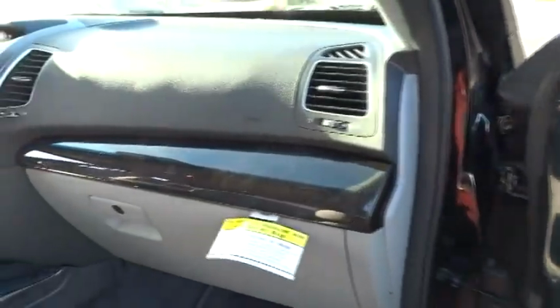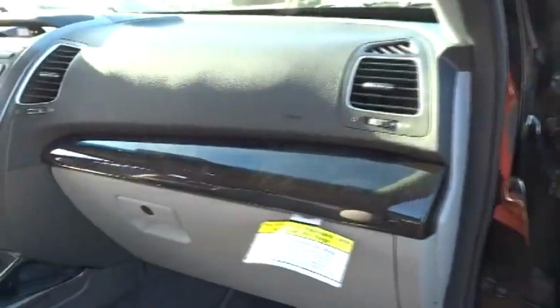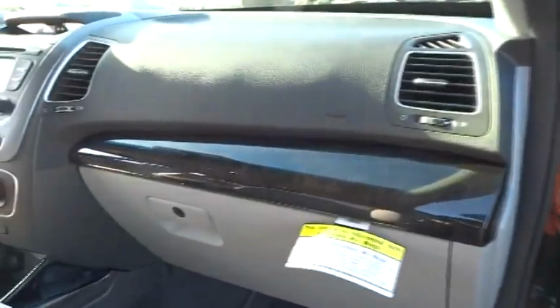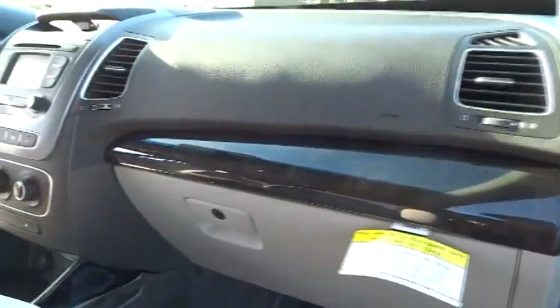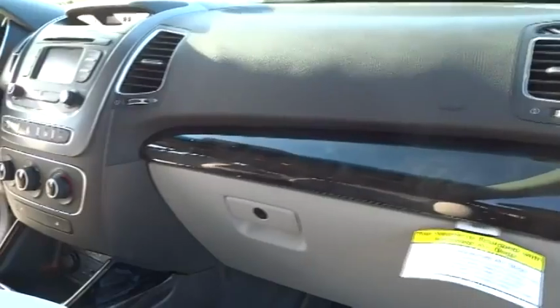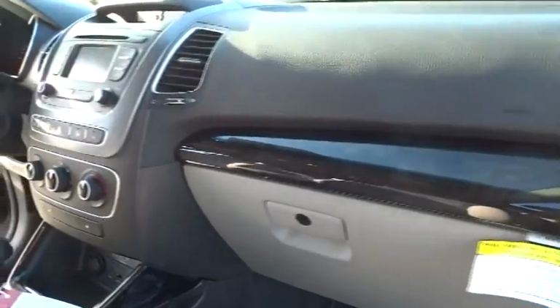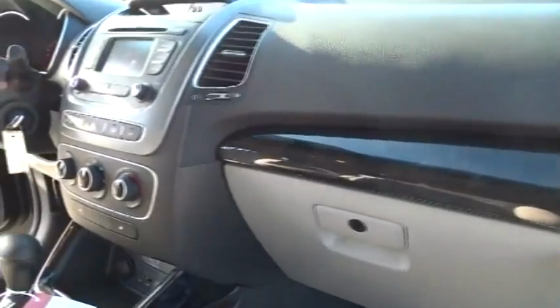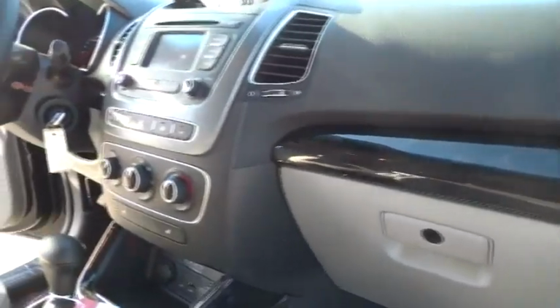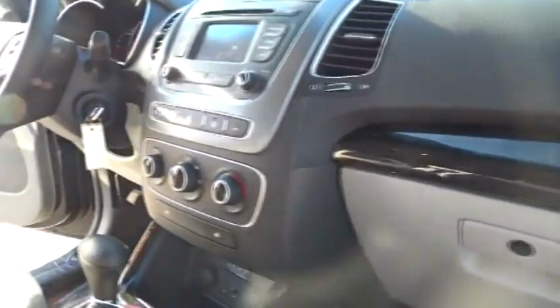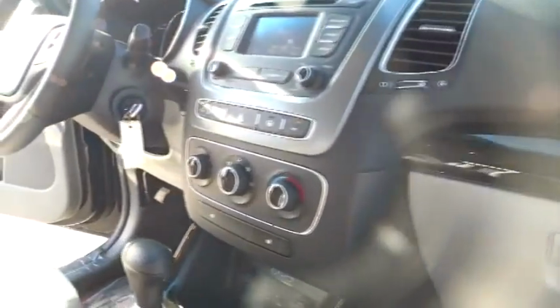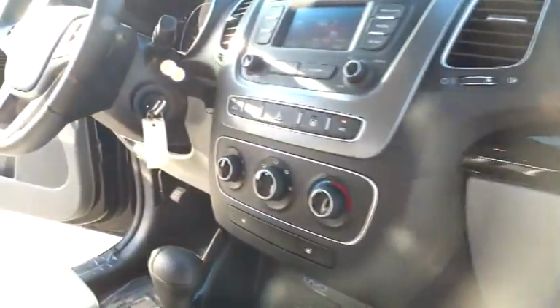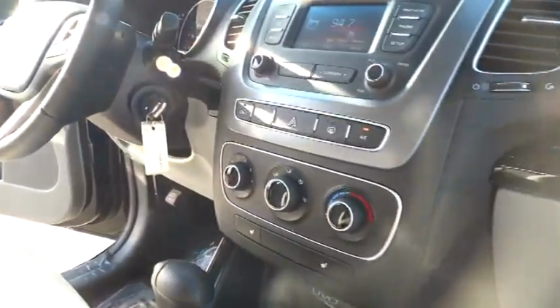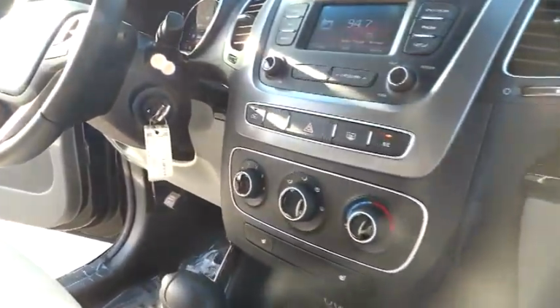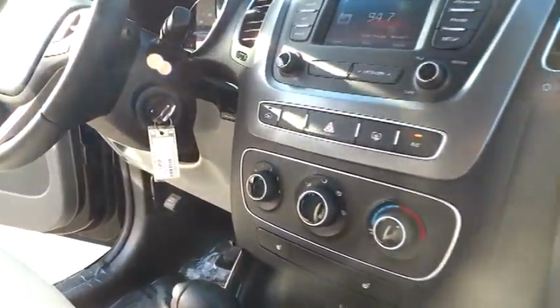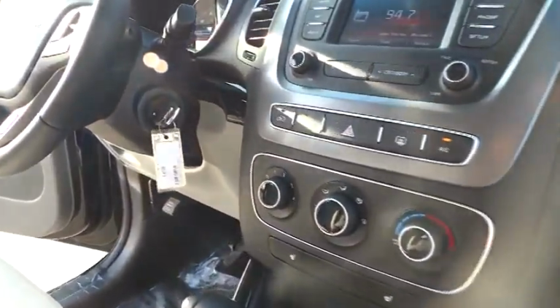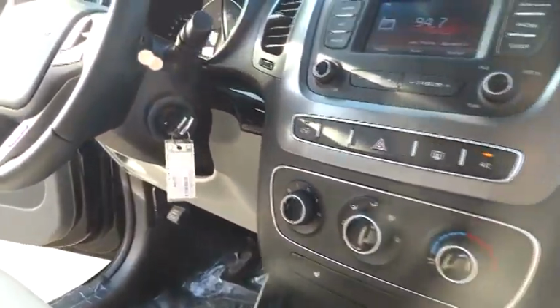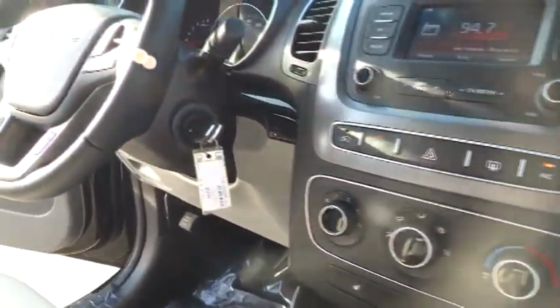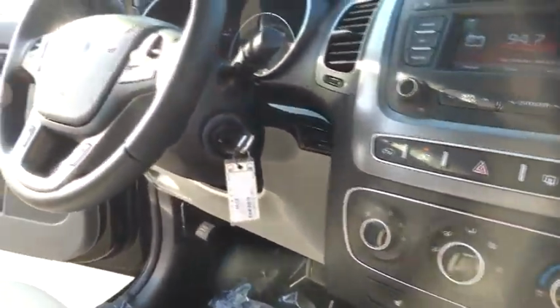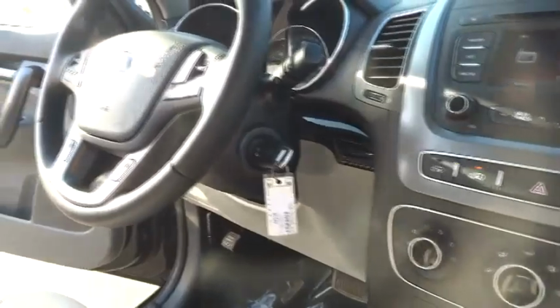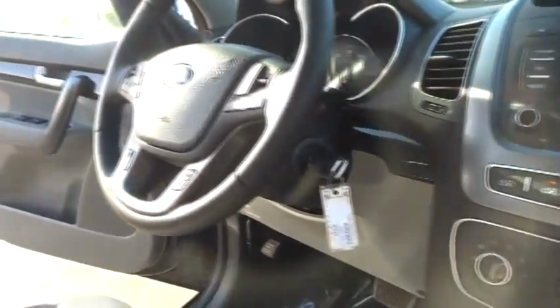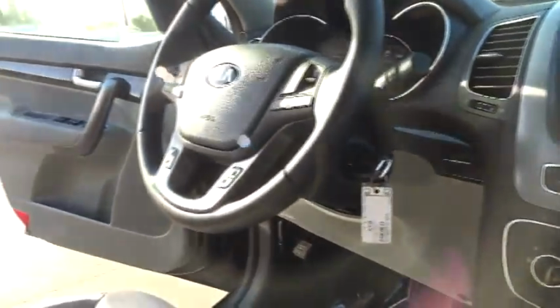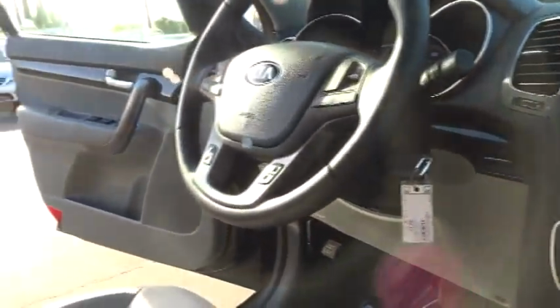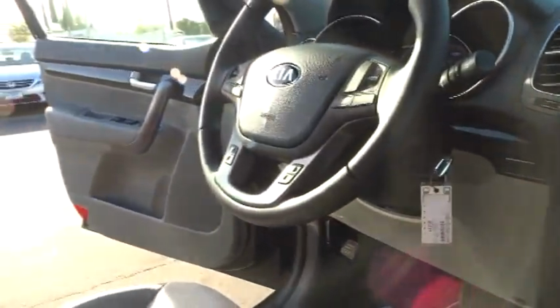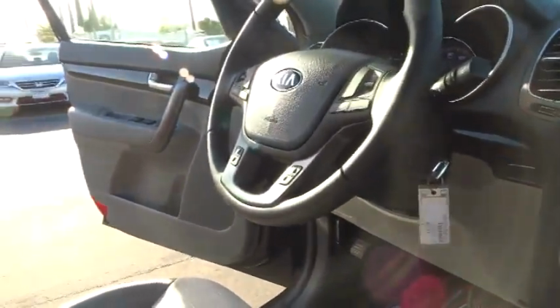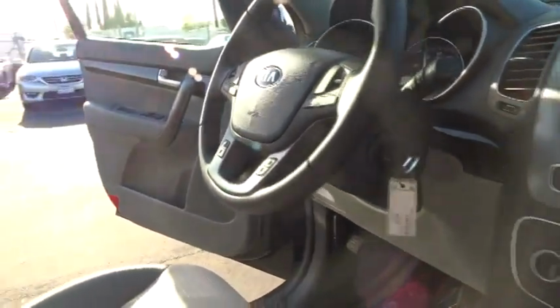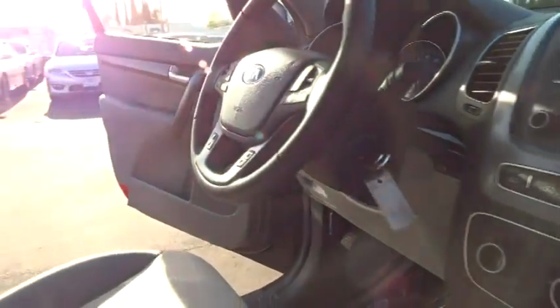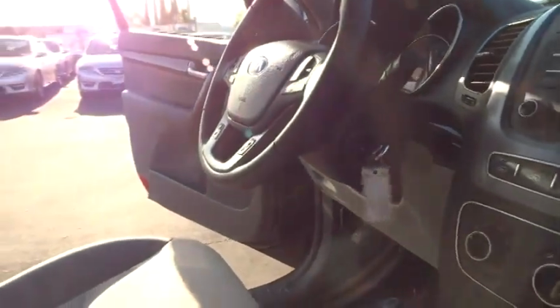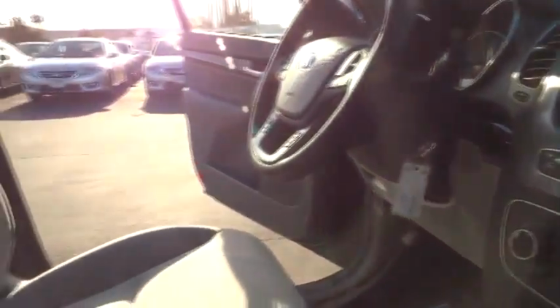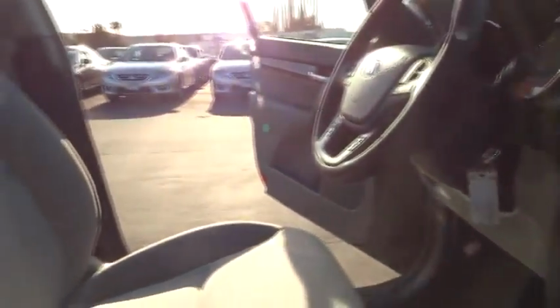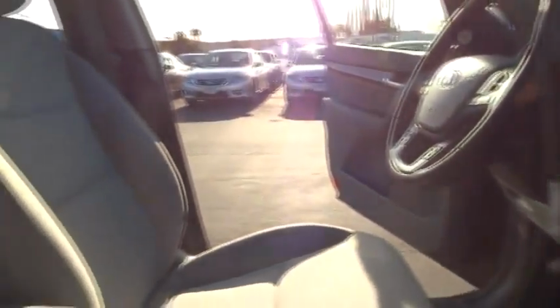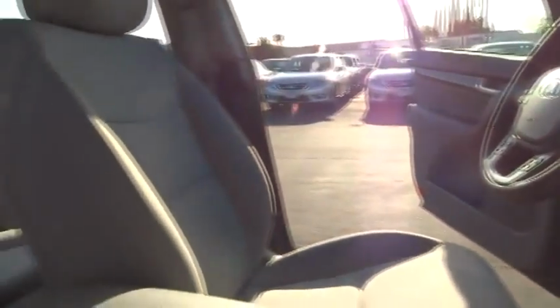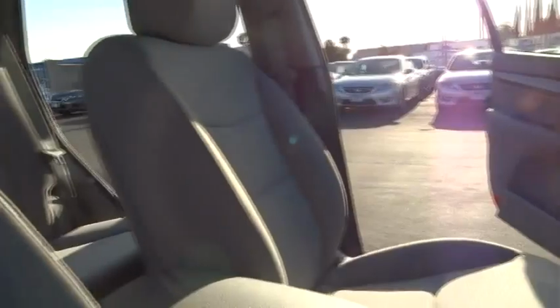Alloy wheels, front wheel drive, air conditioning, cruise control, keyless entry, AM FM stereo radio, MP3 playback stereo, trip computer, backup camera.